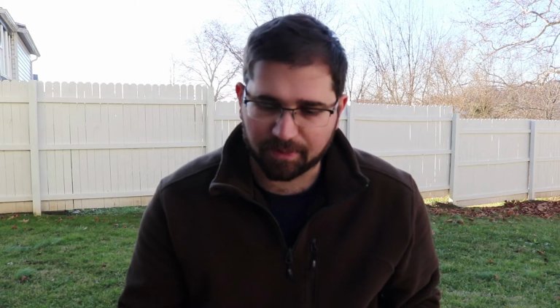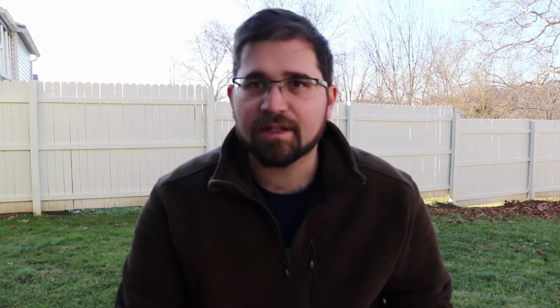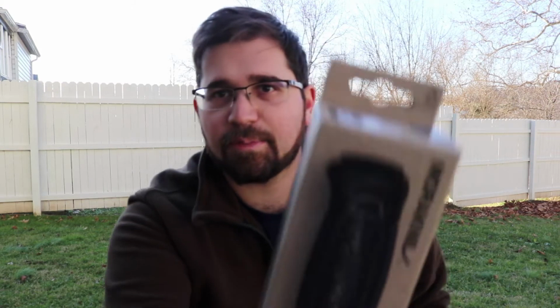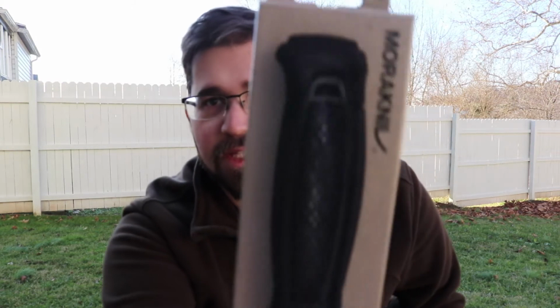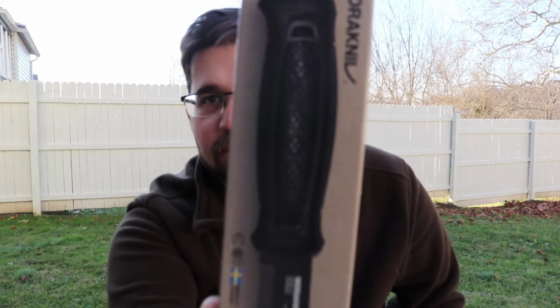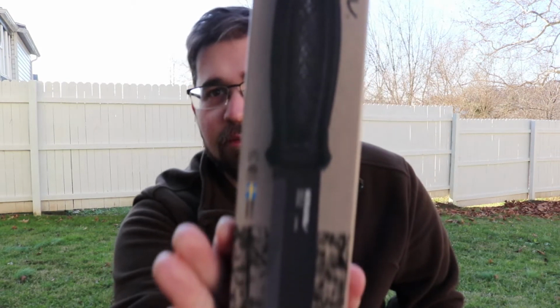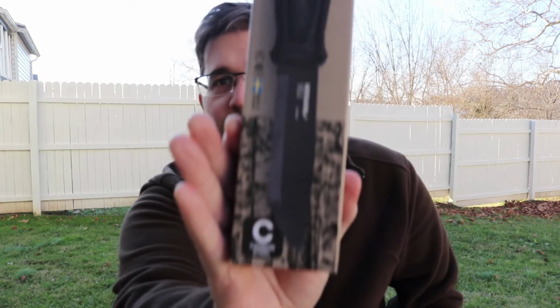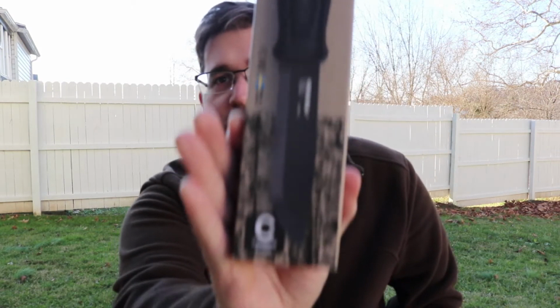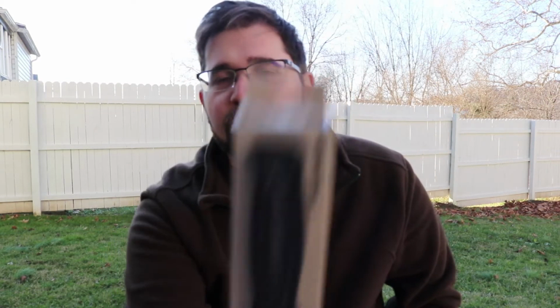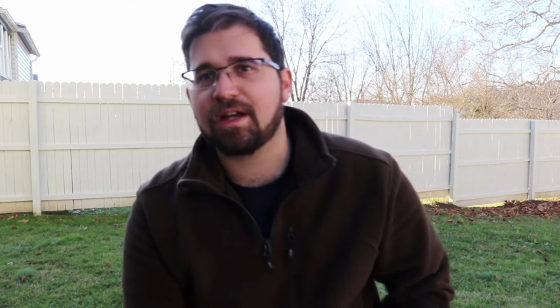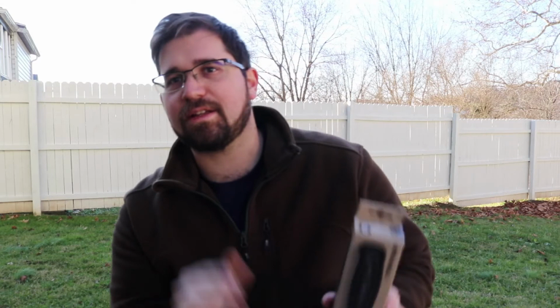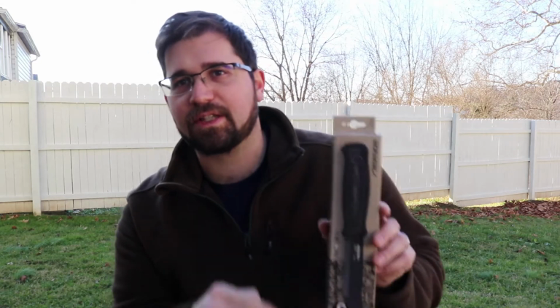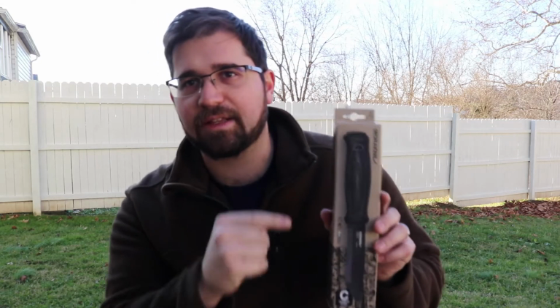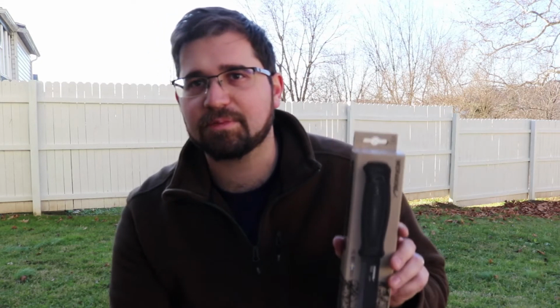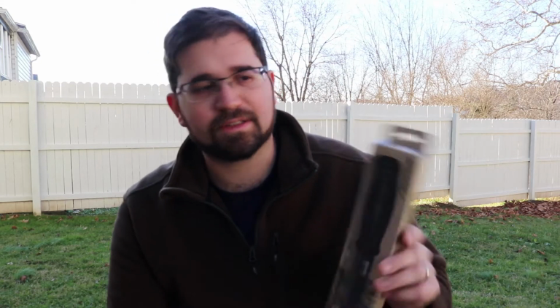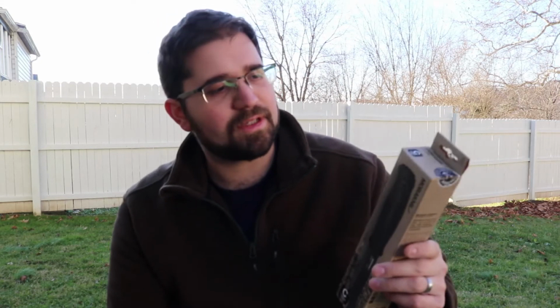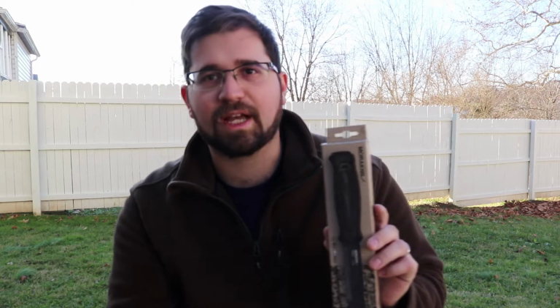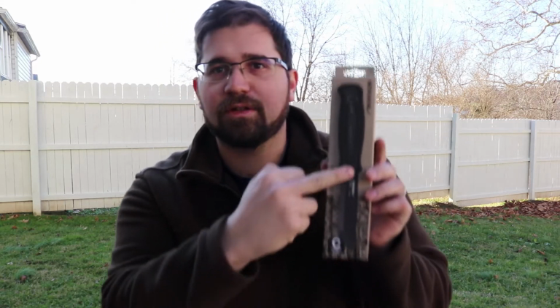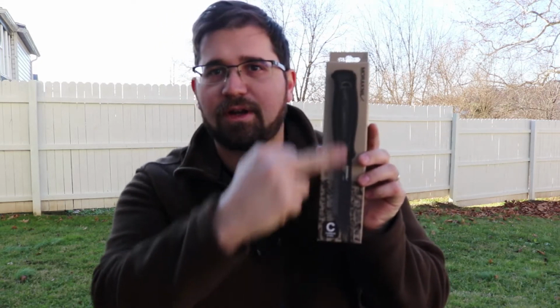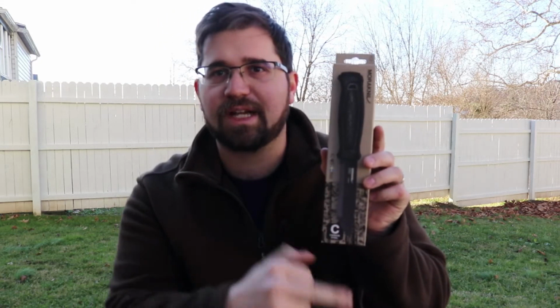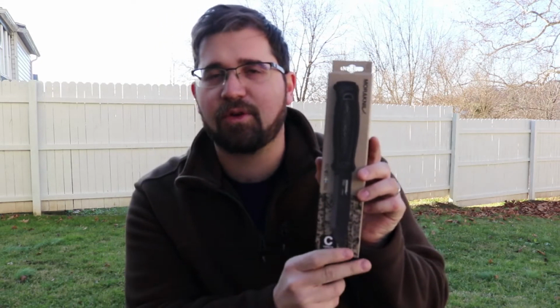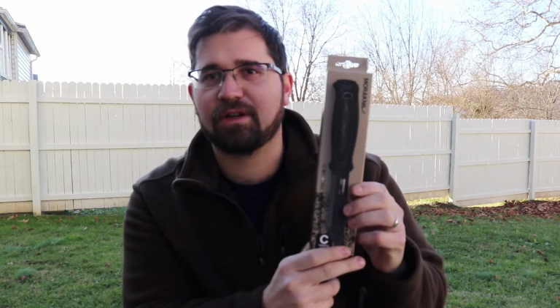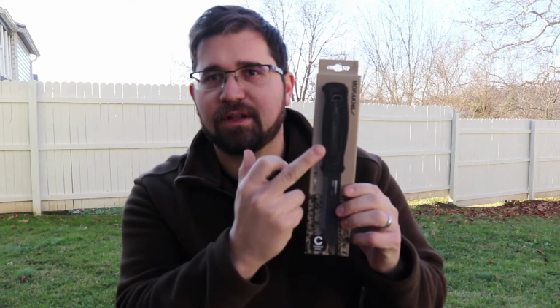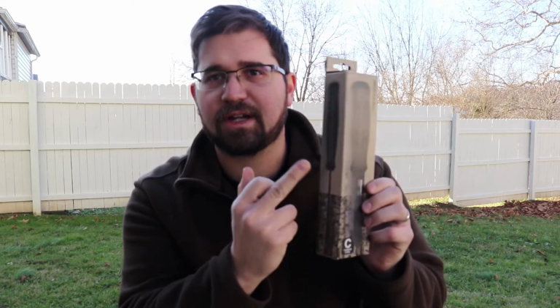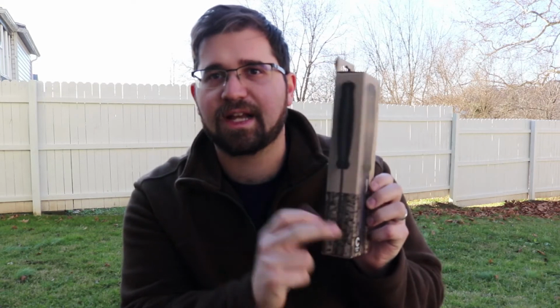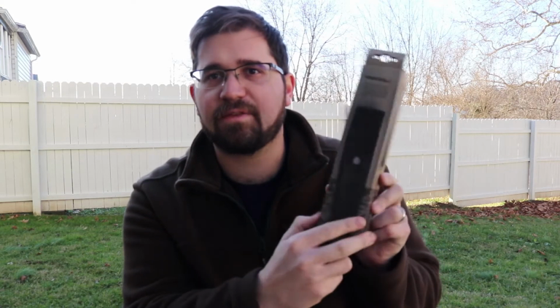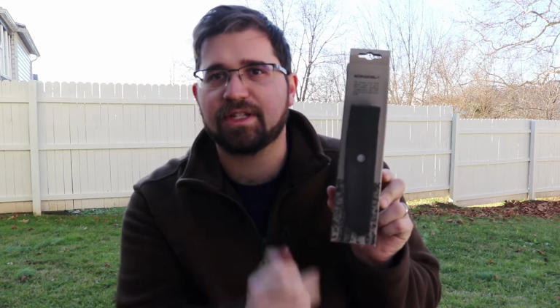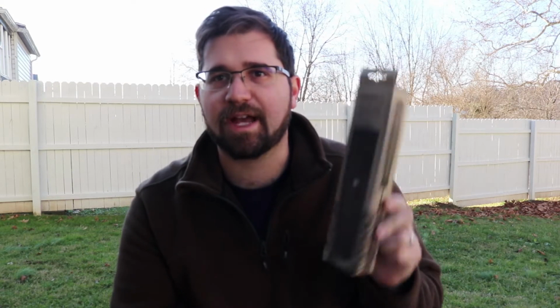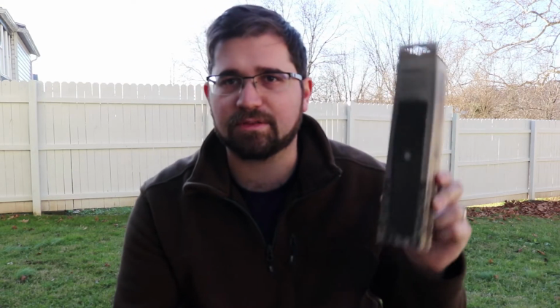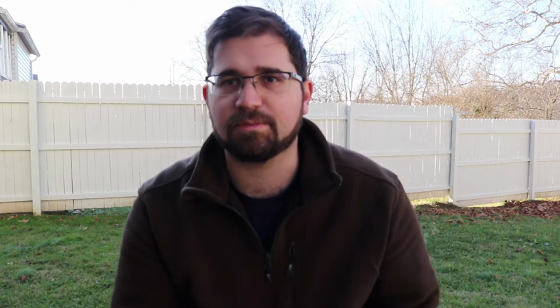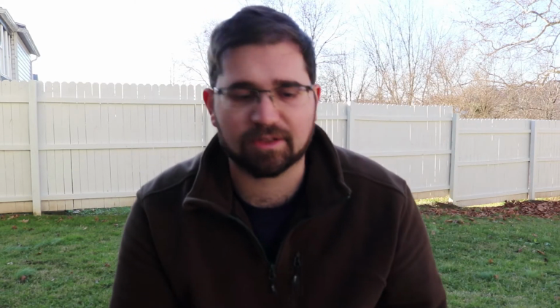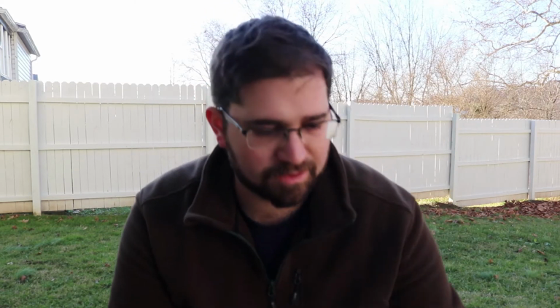So this is the Mora Garberg Carbon. Initially I like the box because it's got a little real-size photo here — the front of the knife, the side of the knife, and then the sheath on the back, along with some specs on the box too.